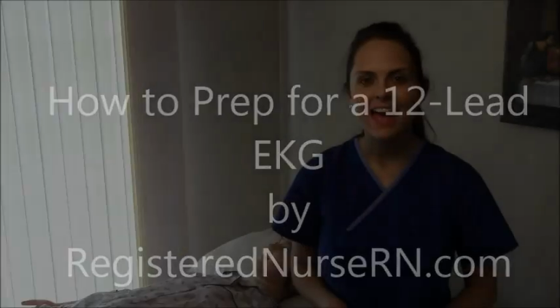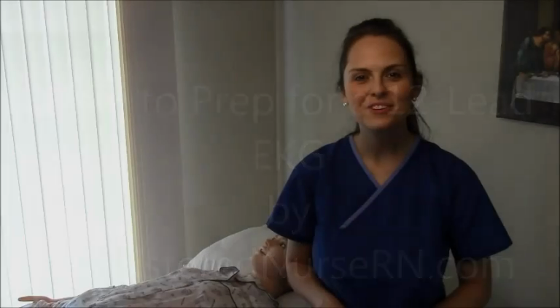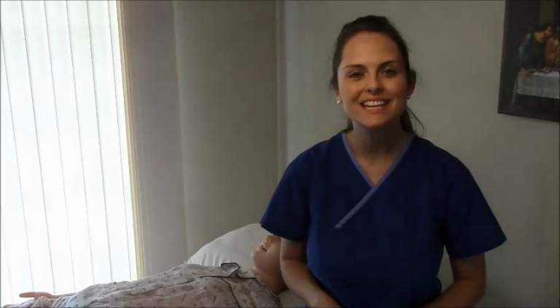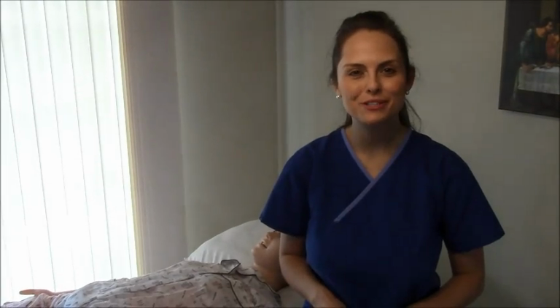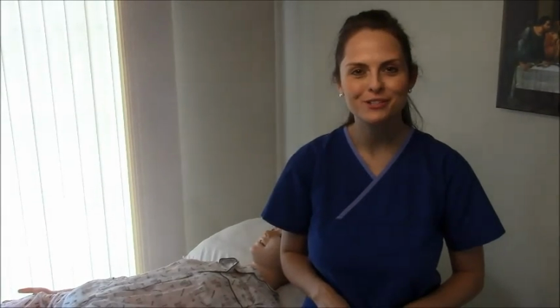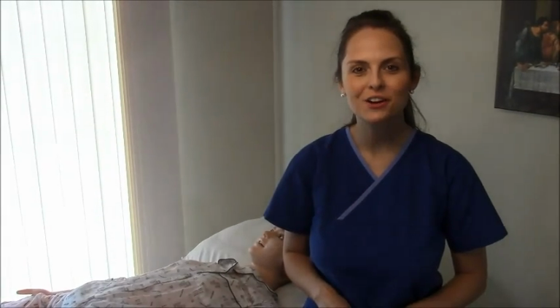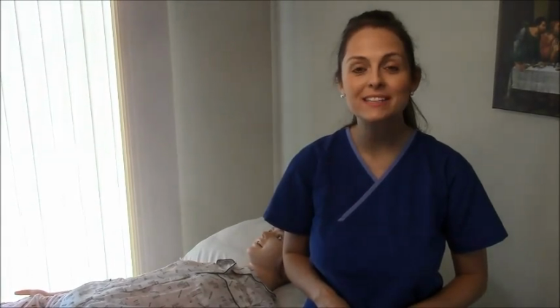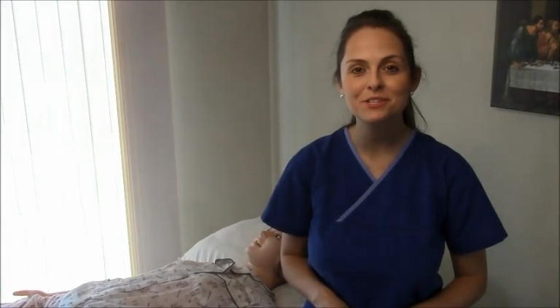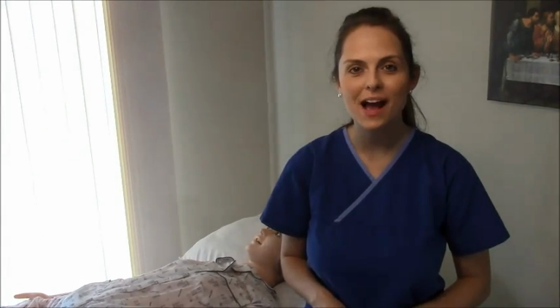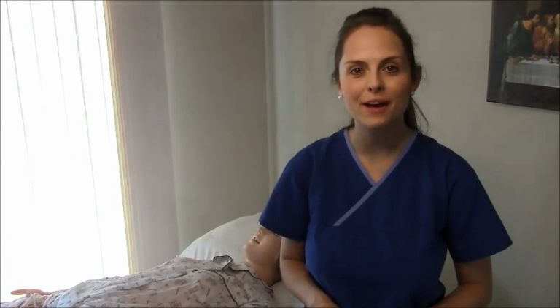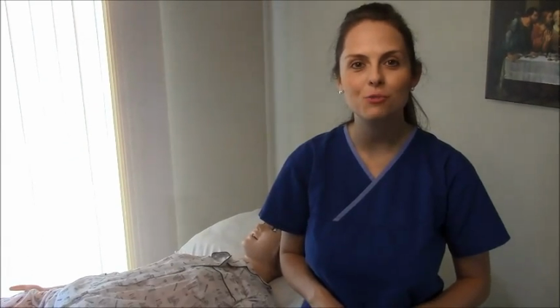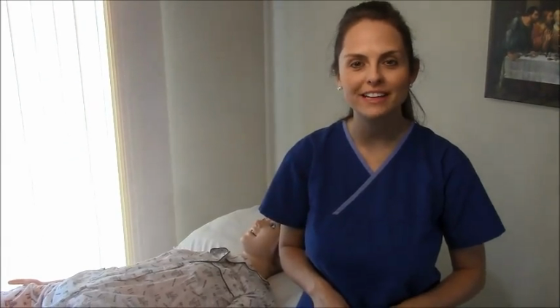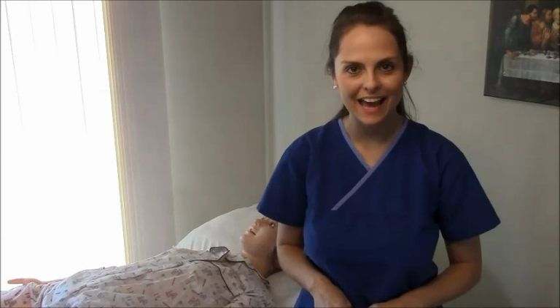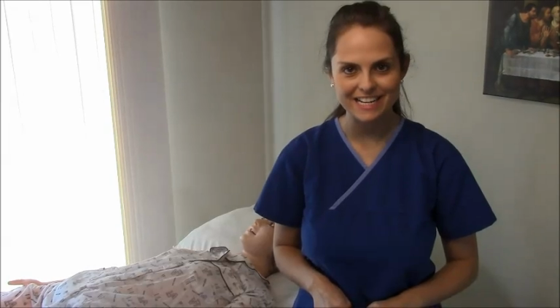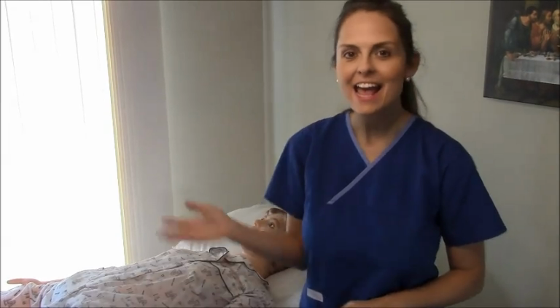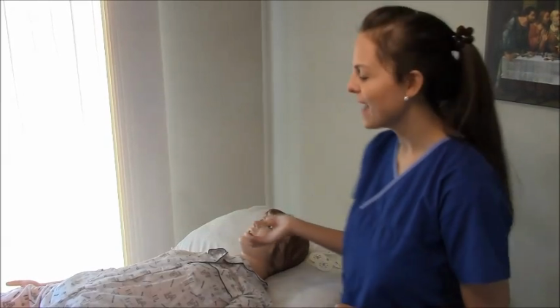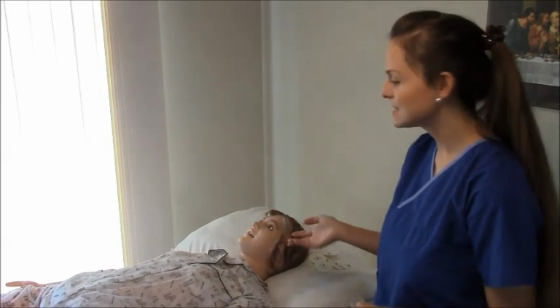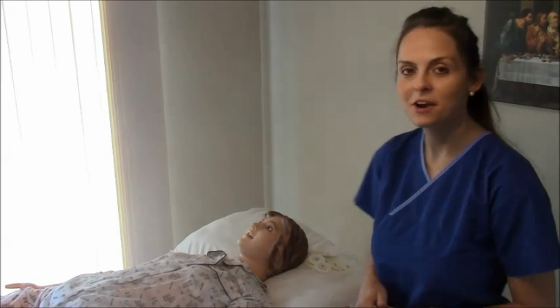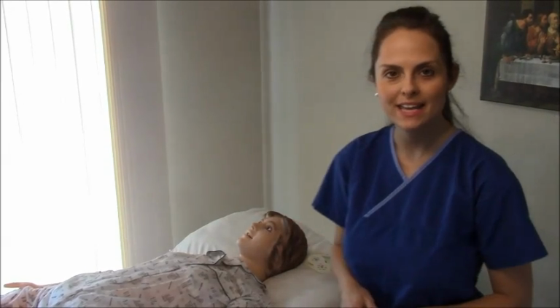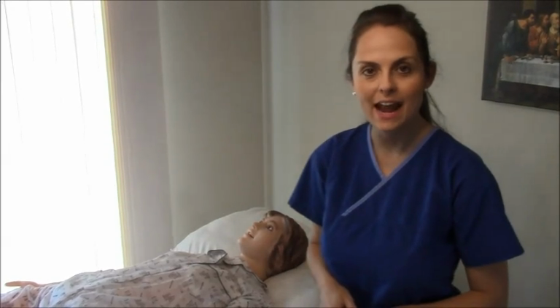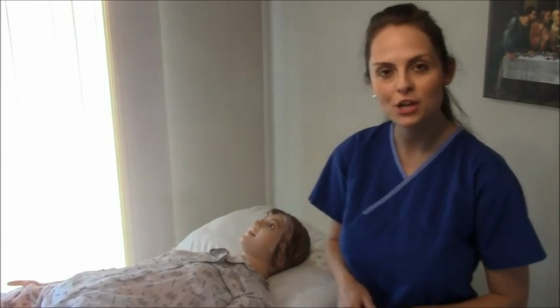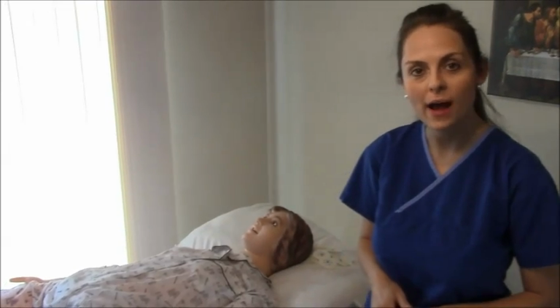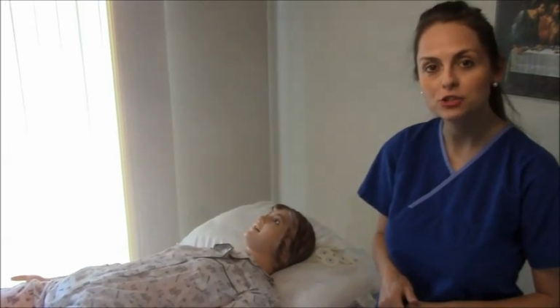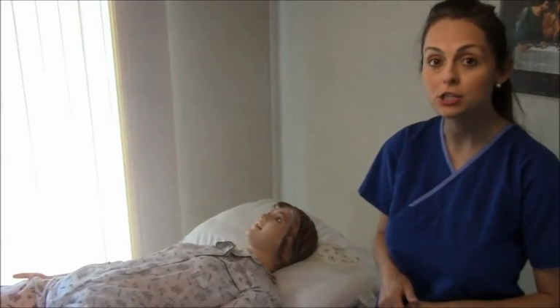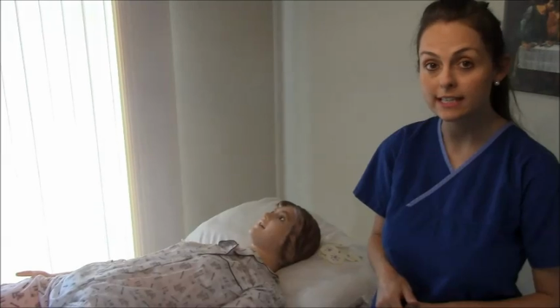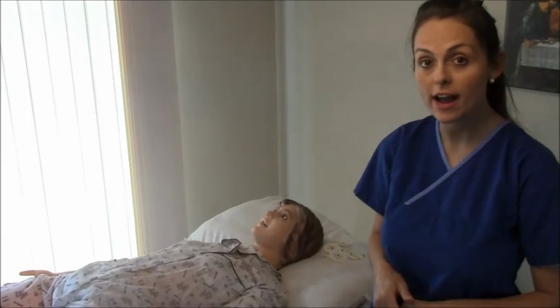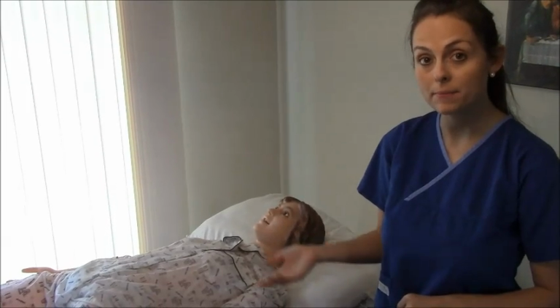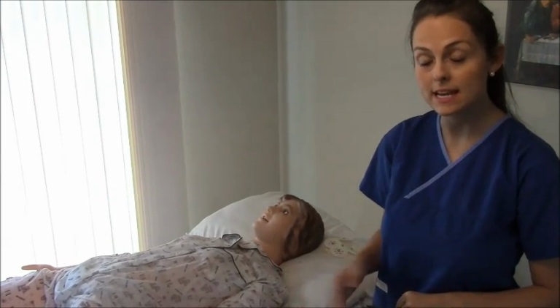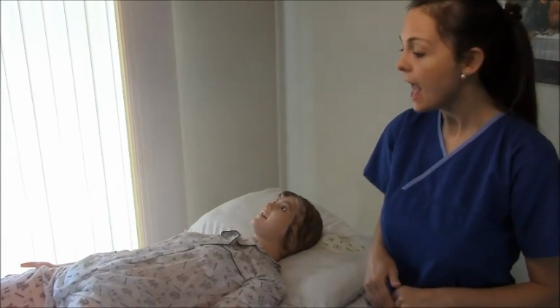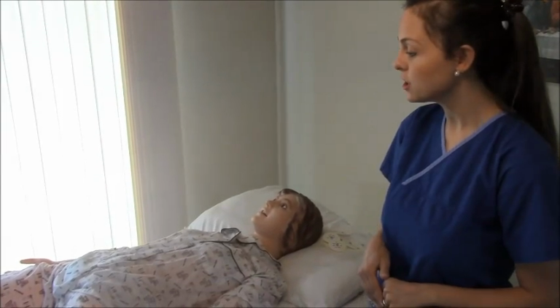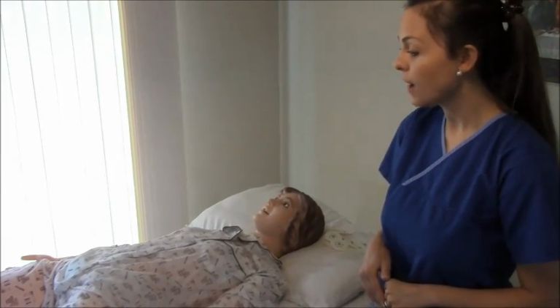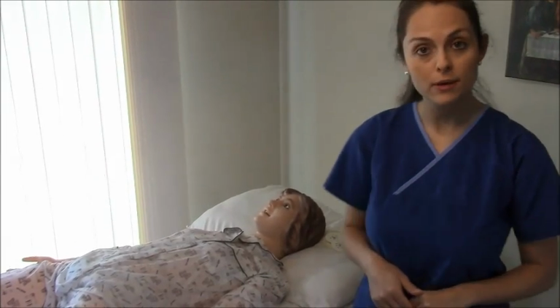Hey everyone, this is Sarah with RegisteredNurseRN.com, and today I'm going to show you how to prep for a 12-lead EKG. Here we have Ms. Smith, our mannequin, and I'm going to show you how to place your leads on, how to prep the skin, and show you how you get one.